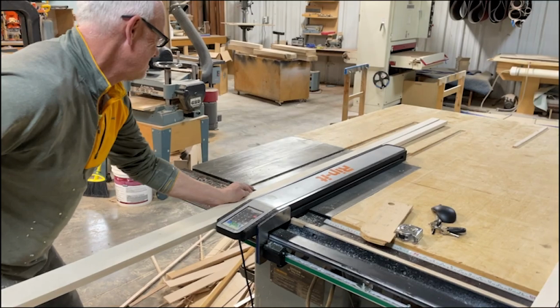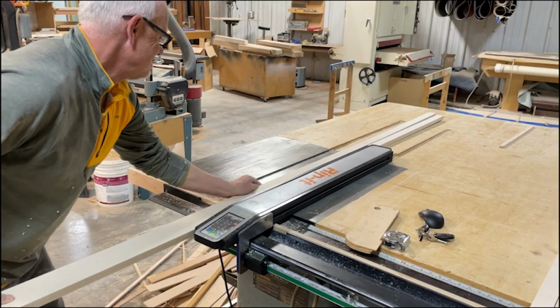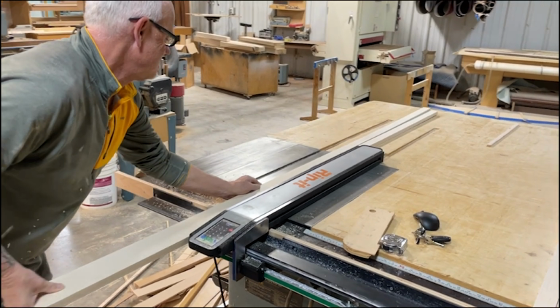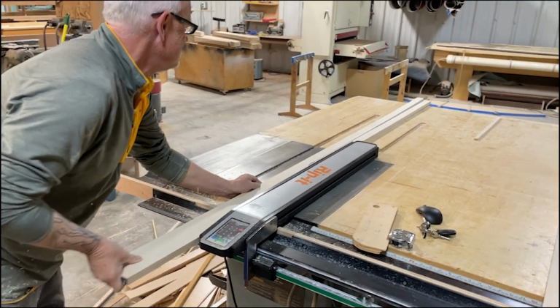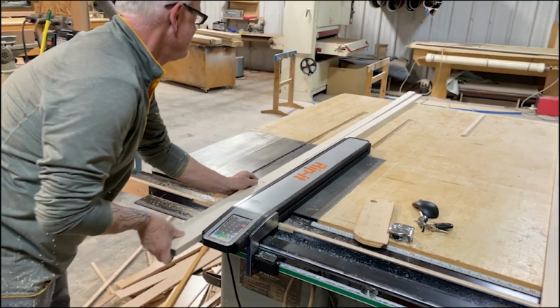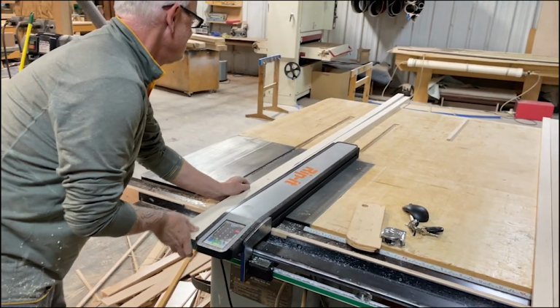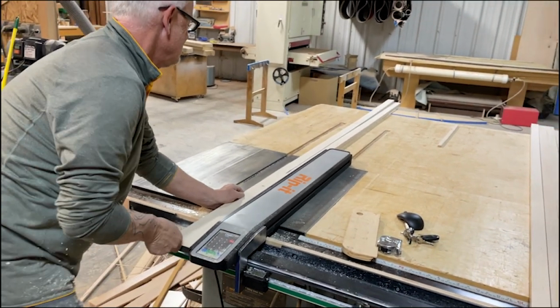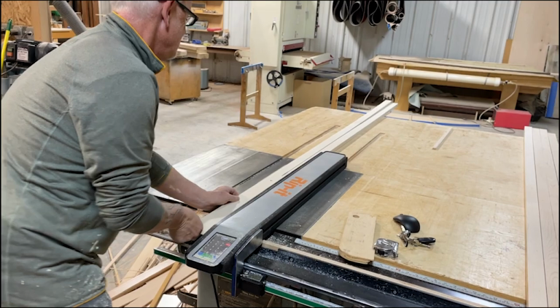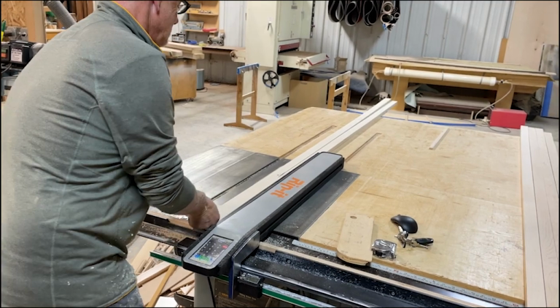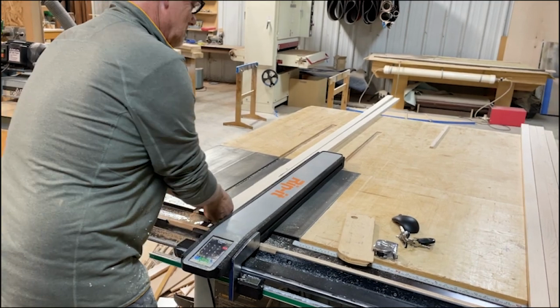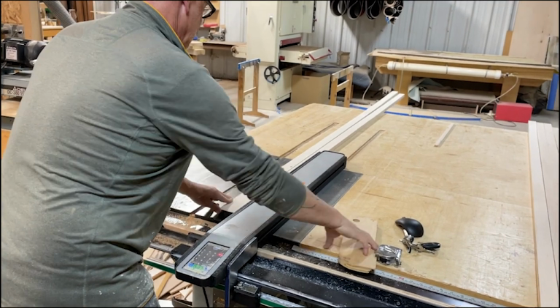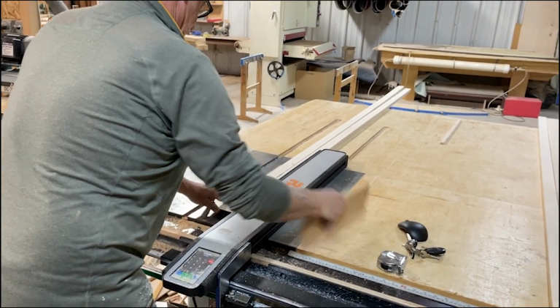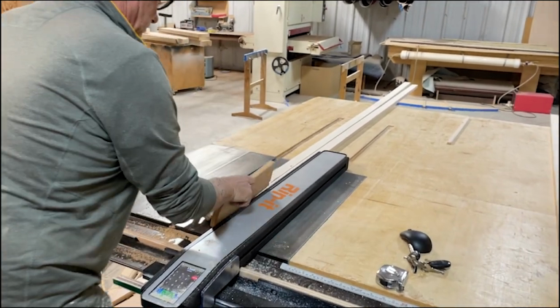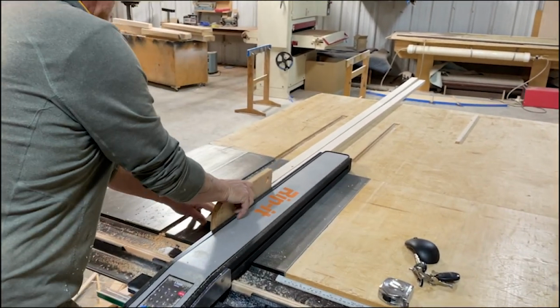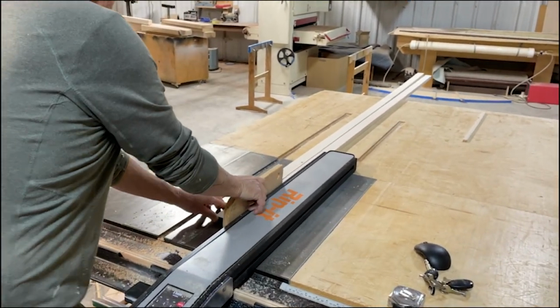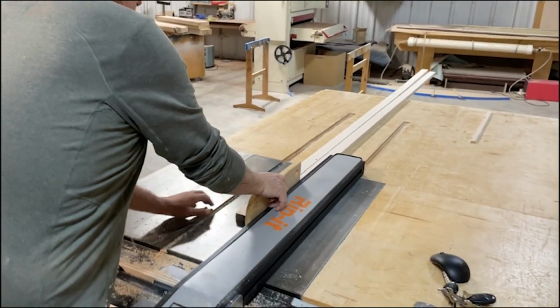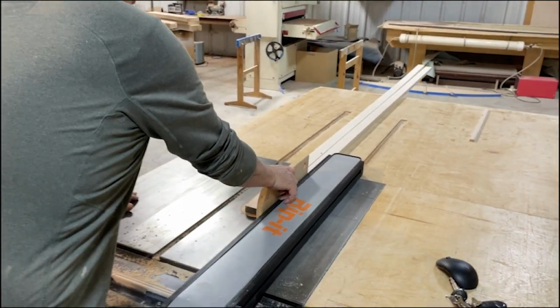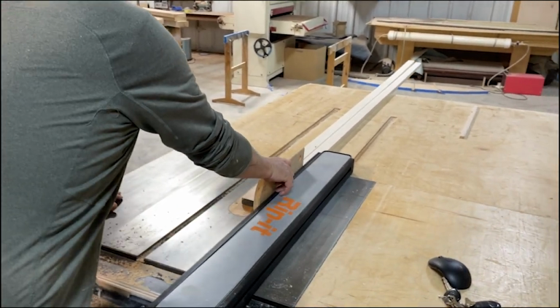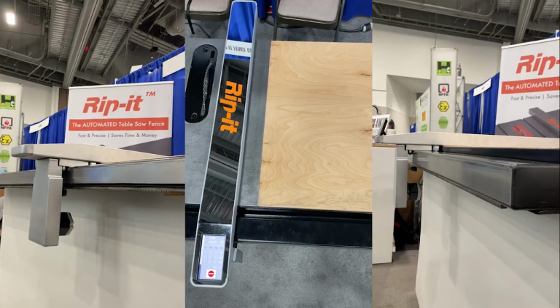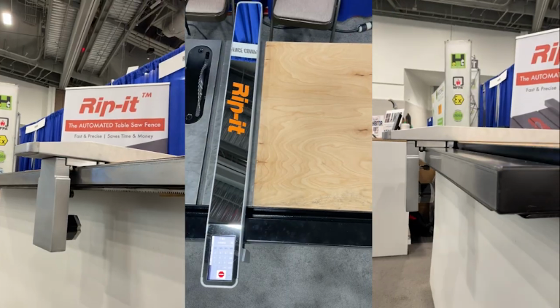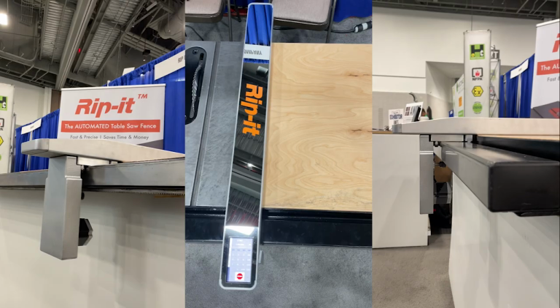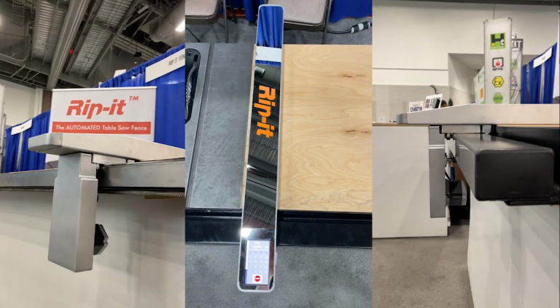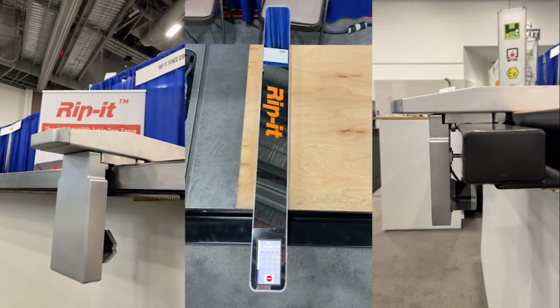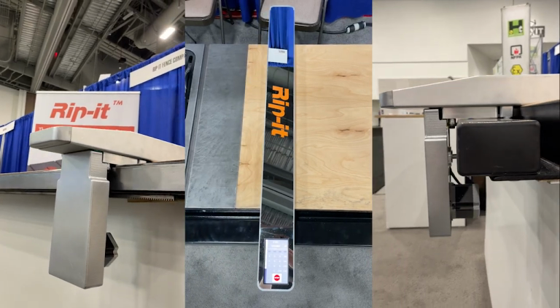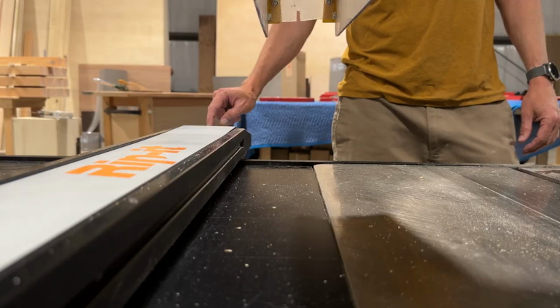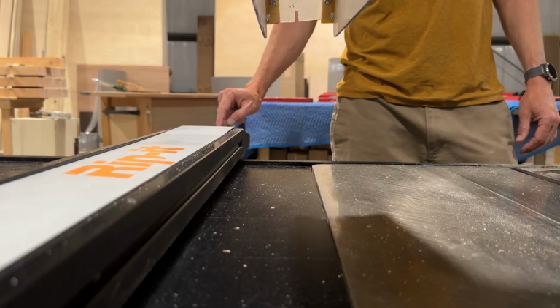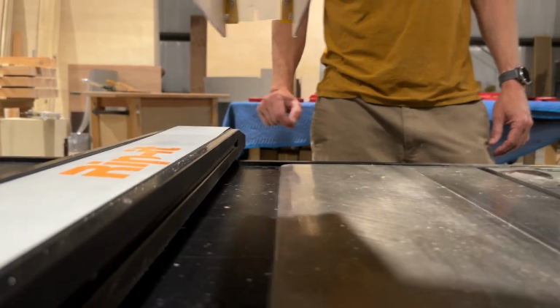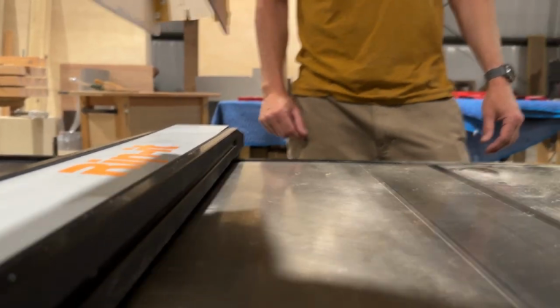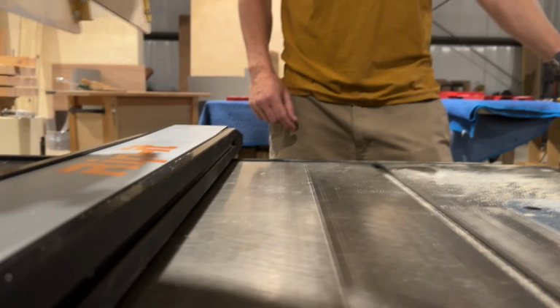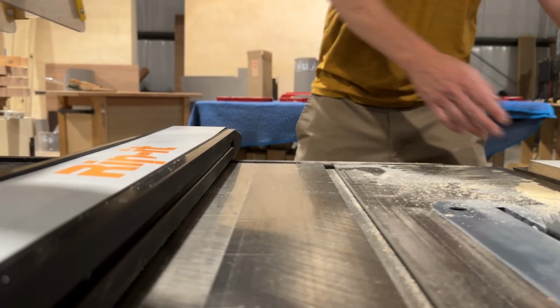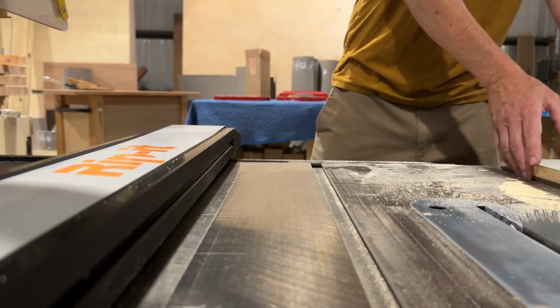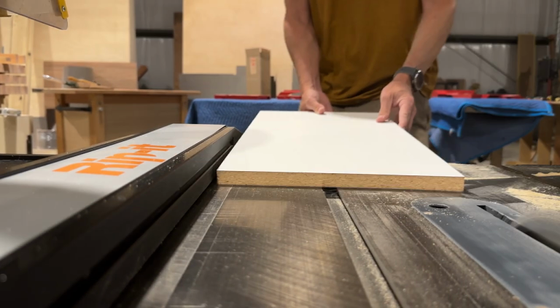We spent the last few years perfecting our prototype. We've given Rip it to local woodworkers to thoroughly test and refine the design. We attended the 2021 AWFS trade show and received feedback there. It's time now for us to mass produce.